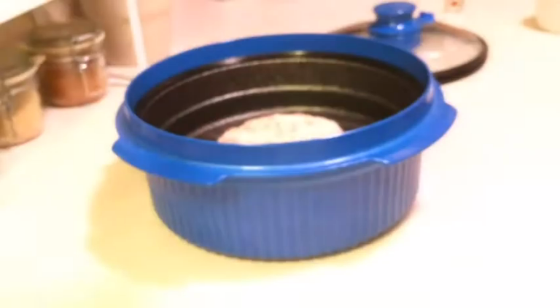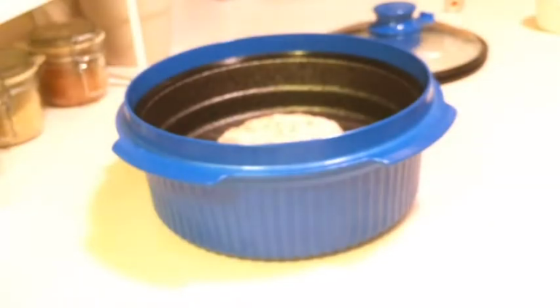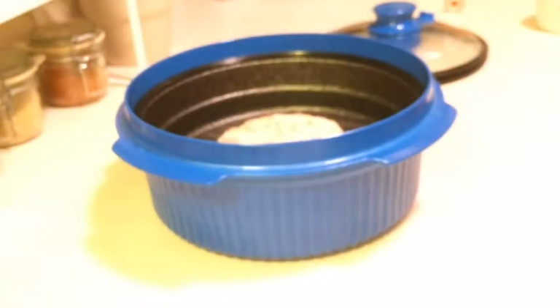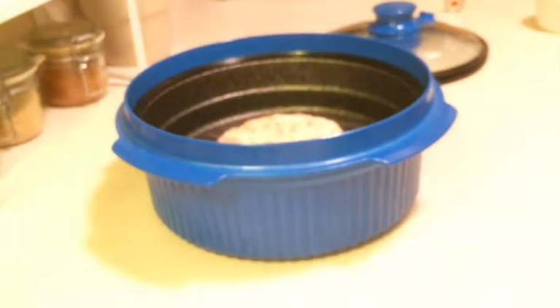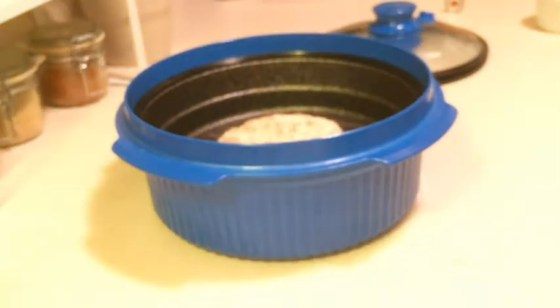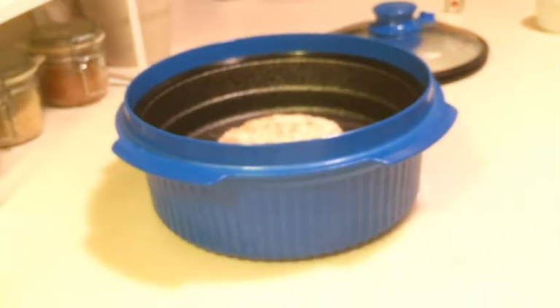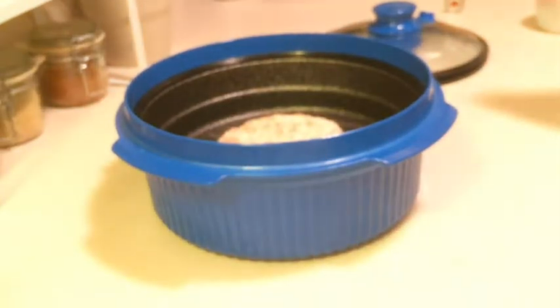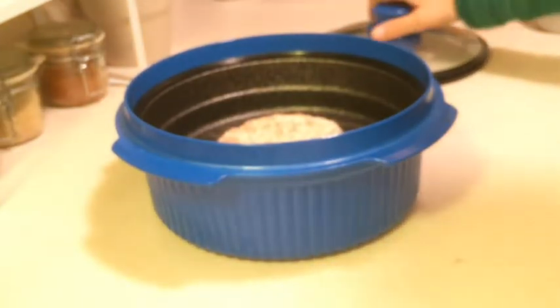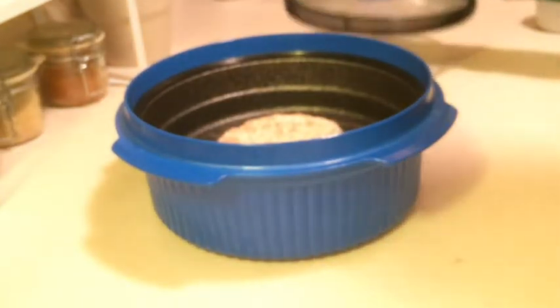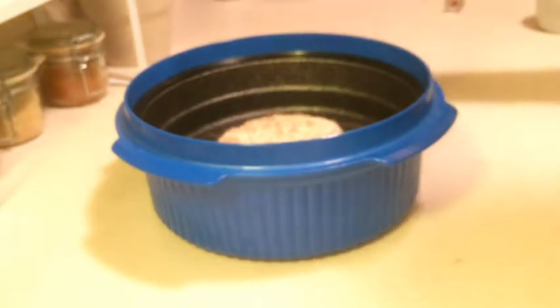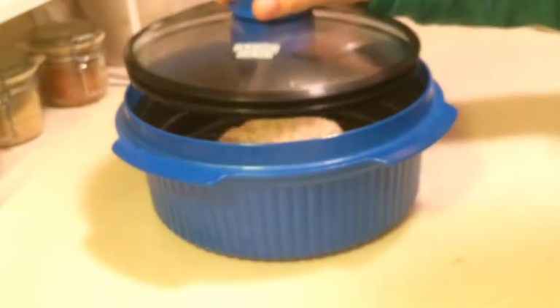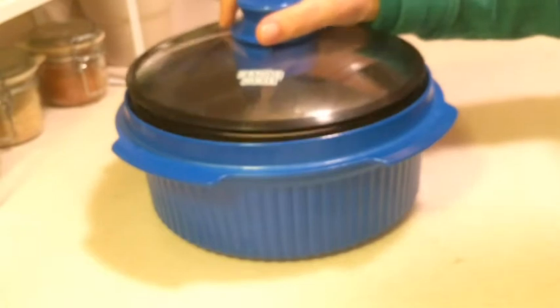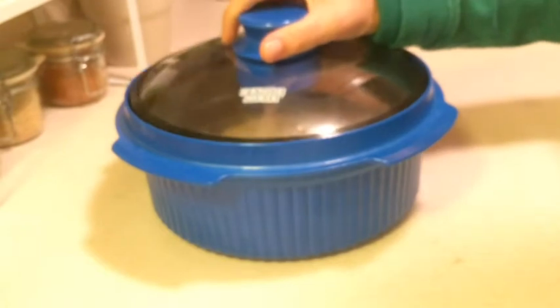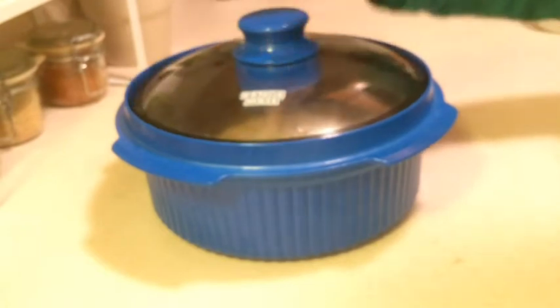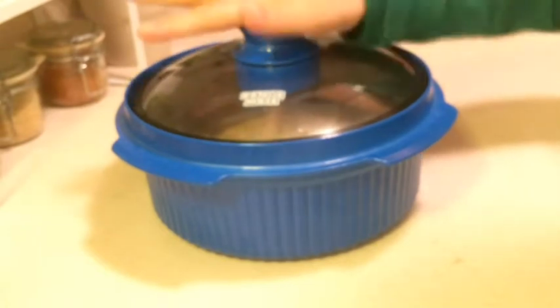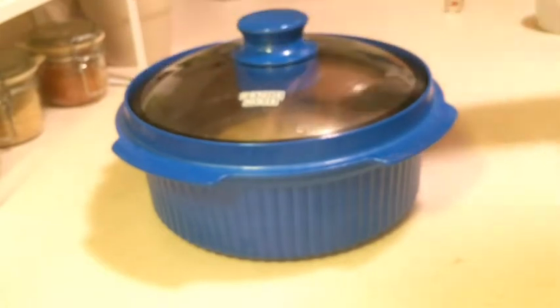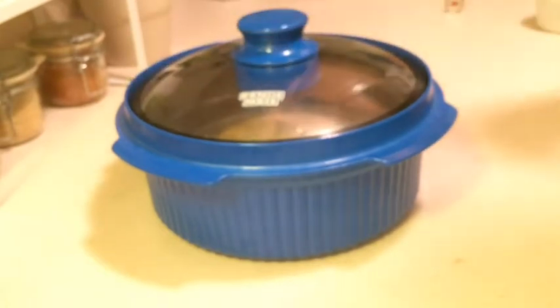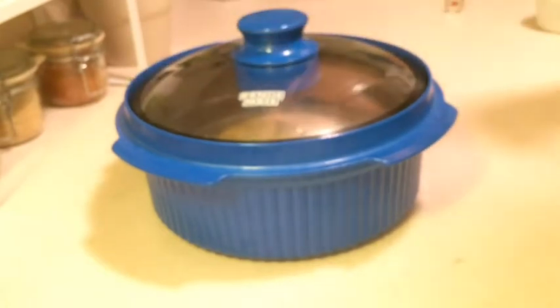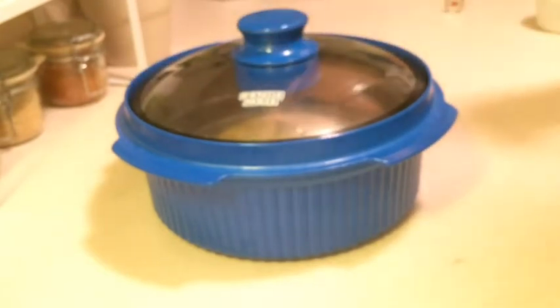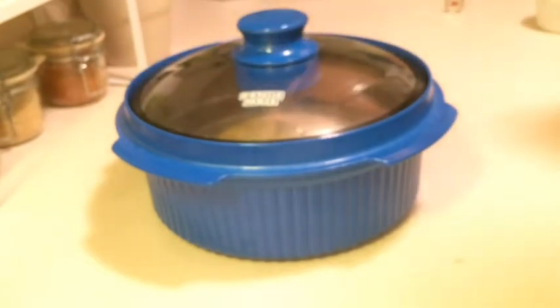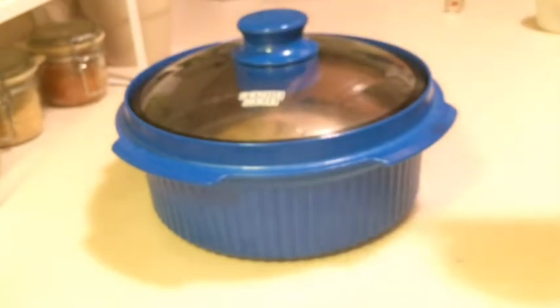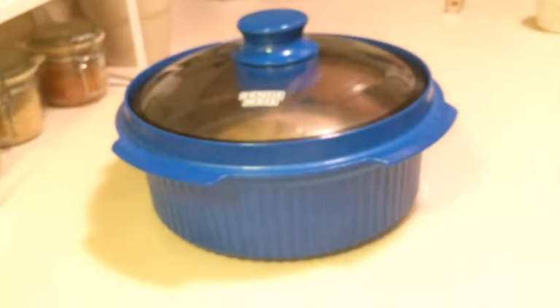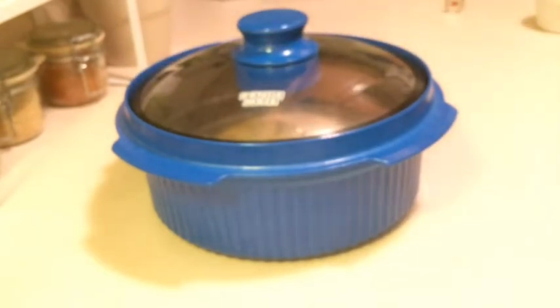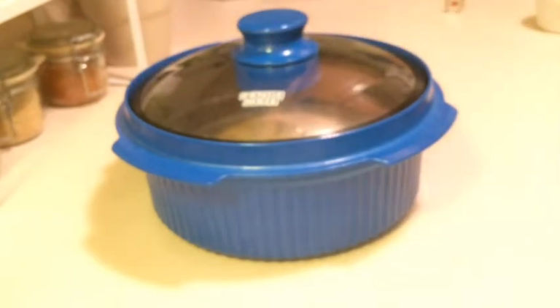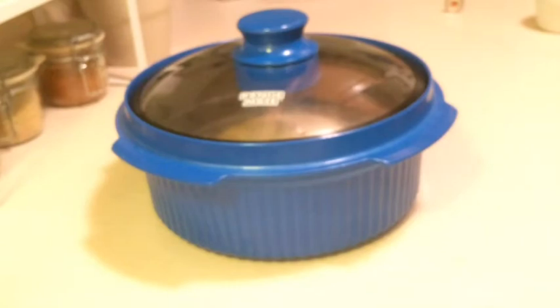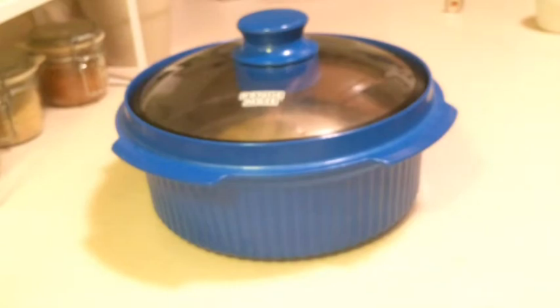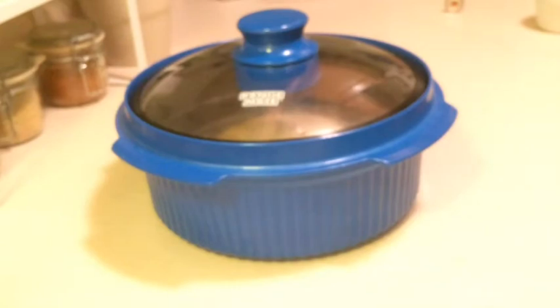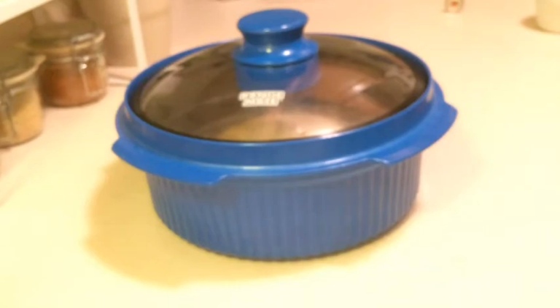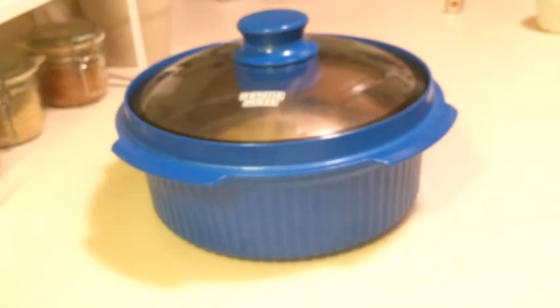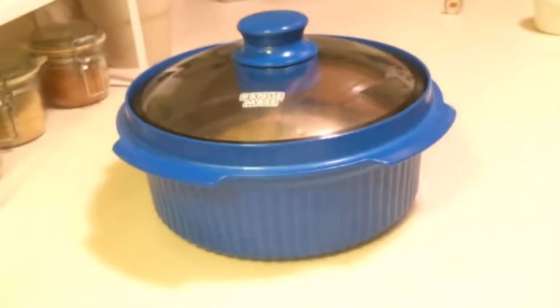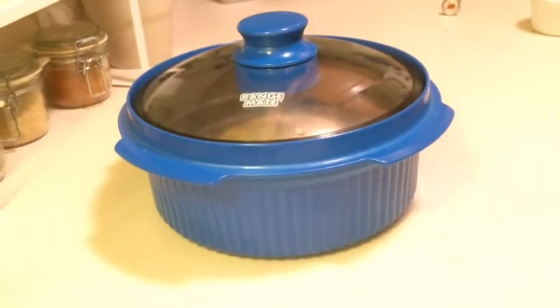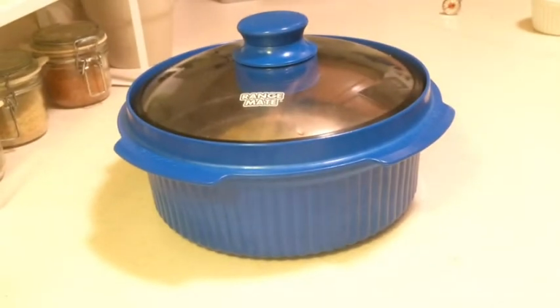So I'm a little nervous about this, but that's kind of the indication I'm getting. We're going to do four minutes on one side, flip it over, and do four minutes on the other. Let's see how this goes.